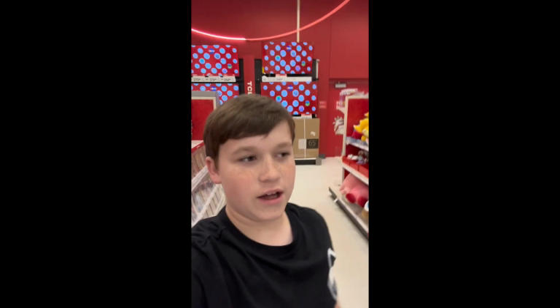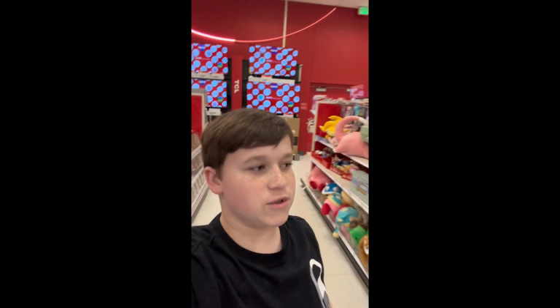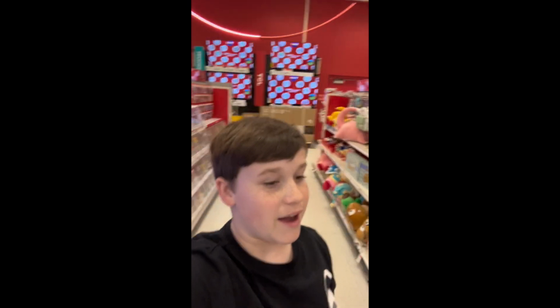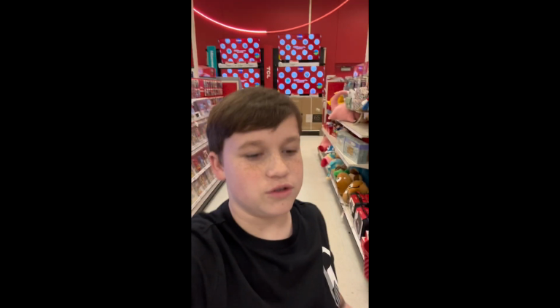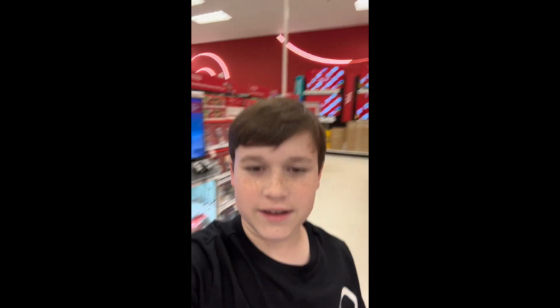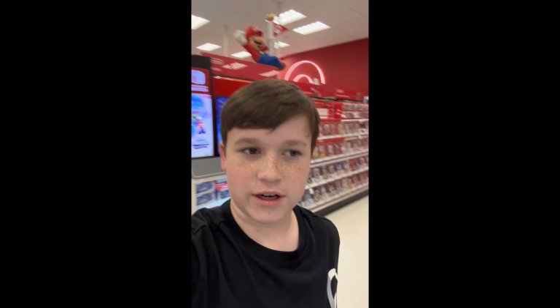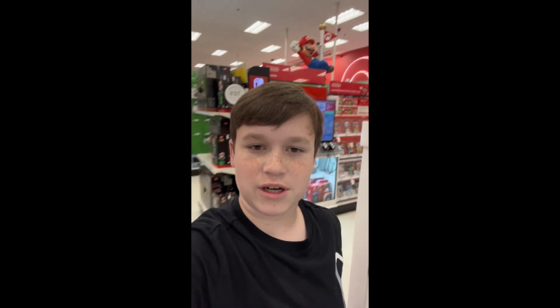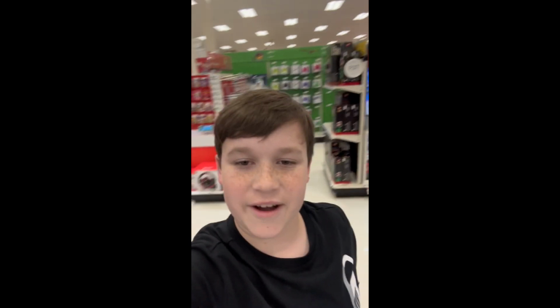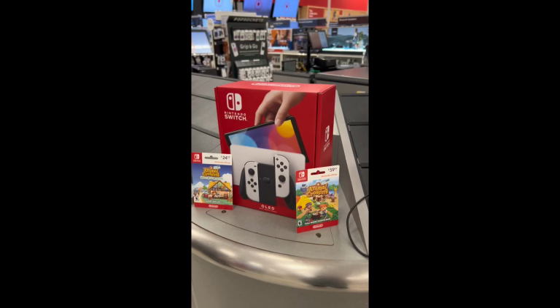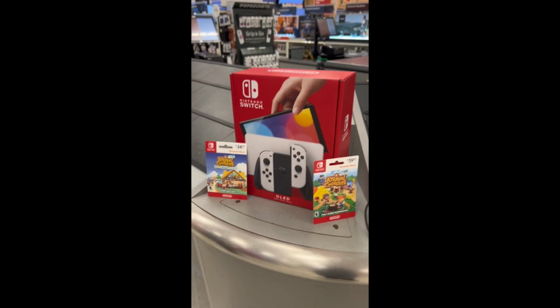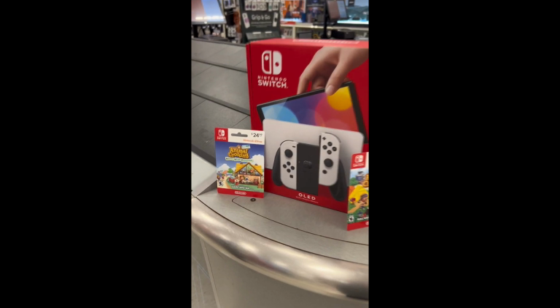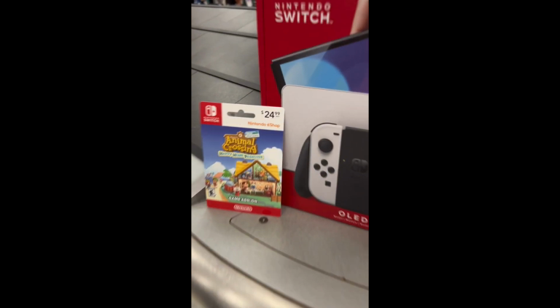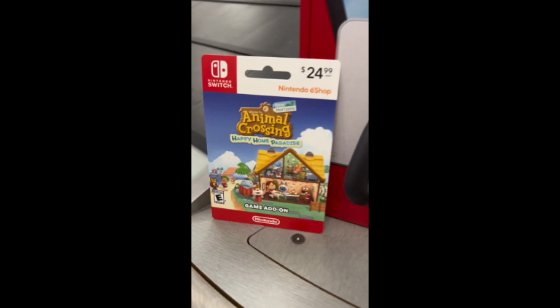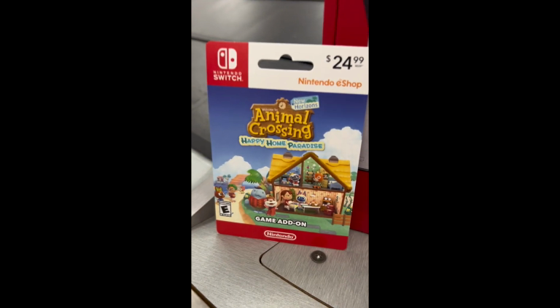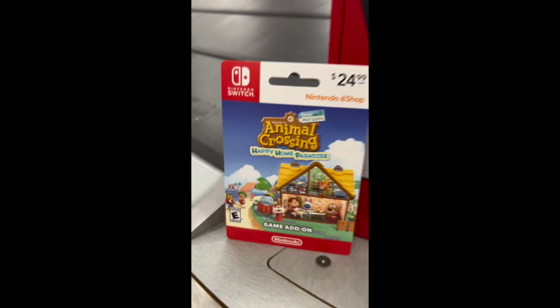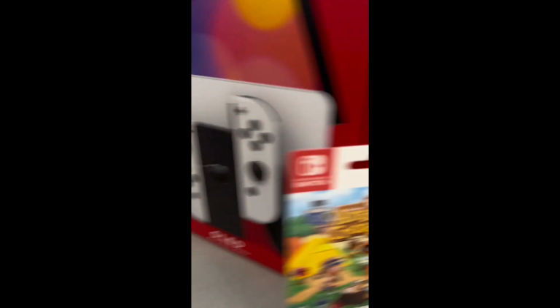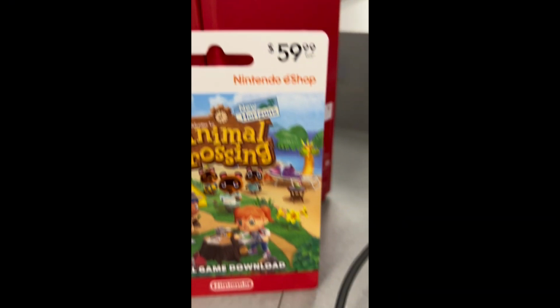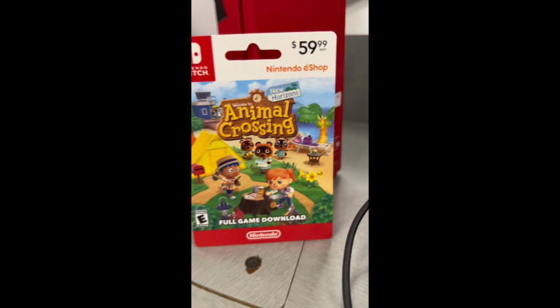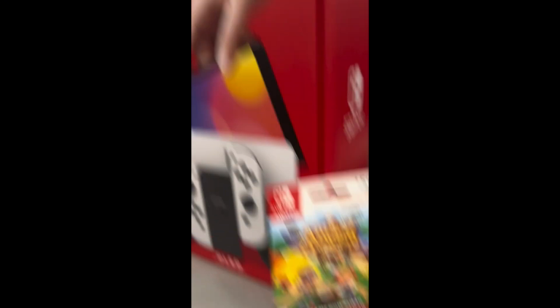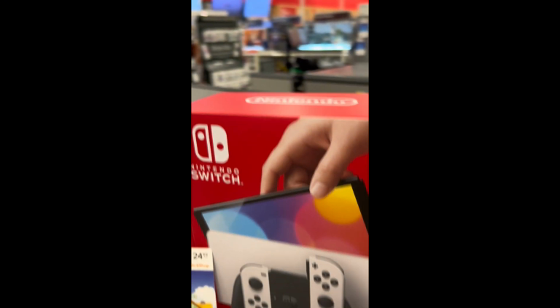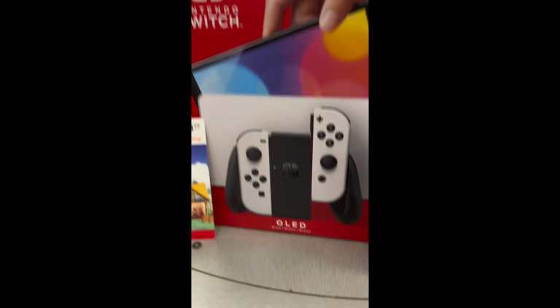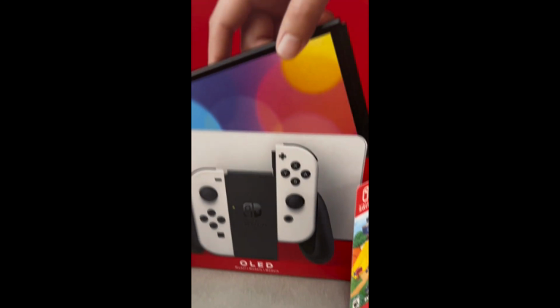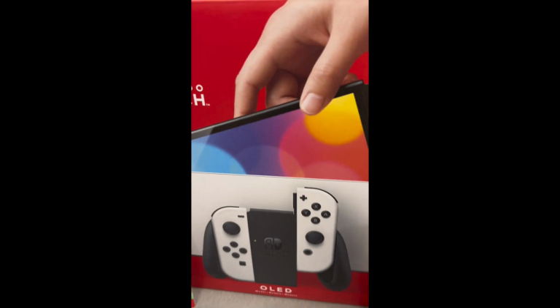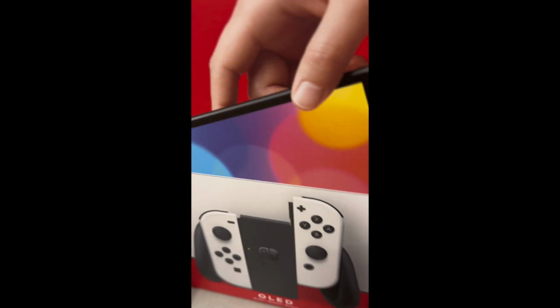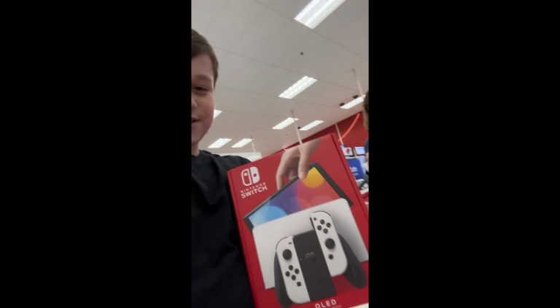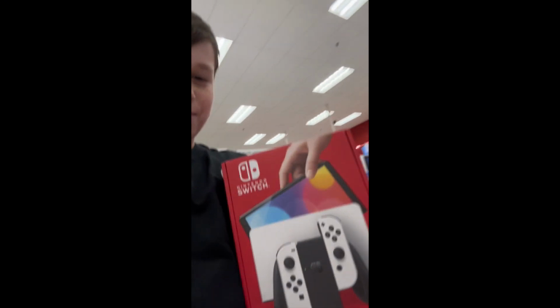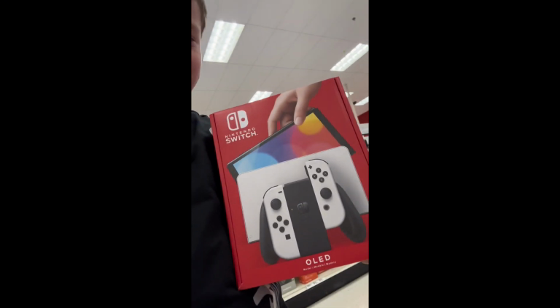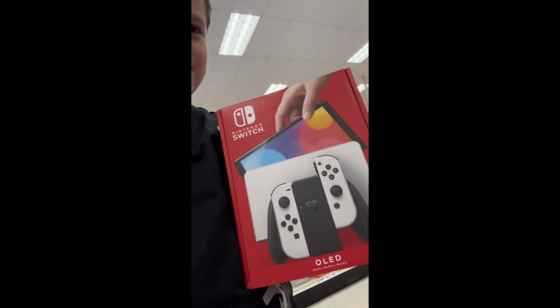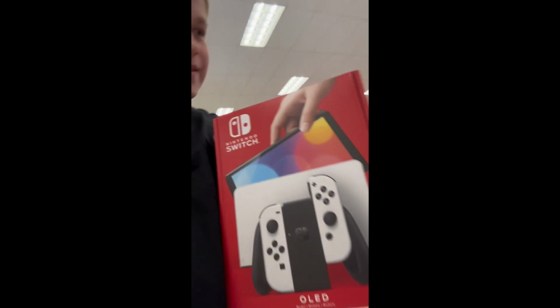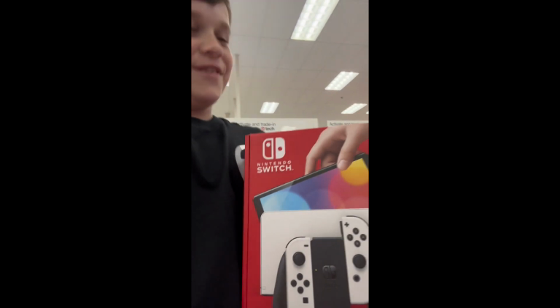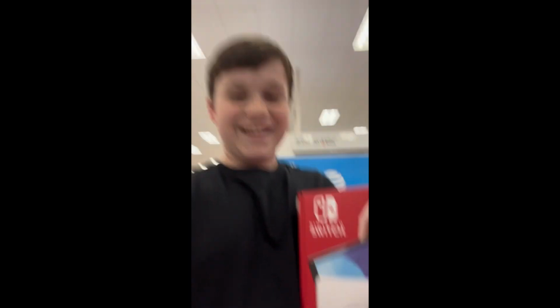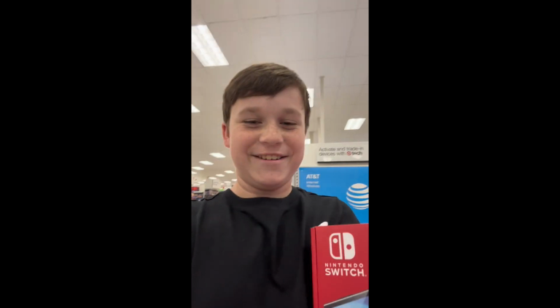I'm just heading back. I'll show you guys after I get the Switch and I'm walking out. Okay y'all, I just got the Switch. I got the game add-on — the Animal Crossing and the Switch box. I'm really excited about it.